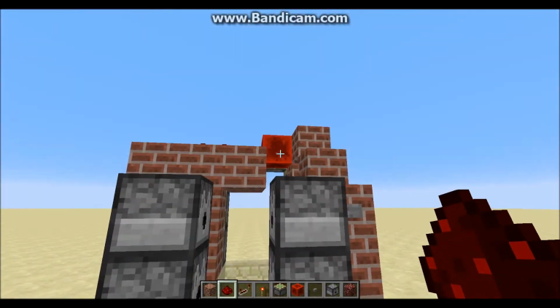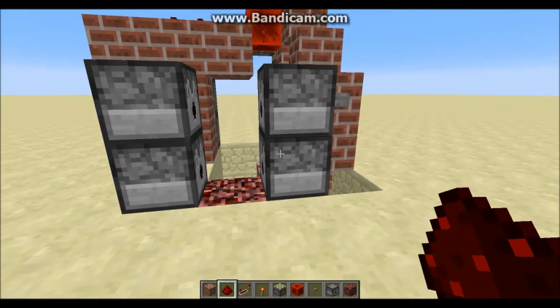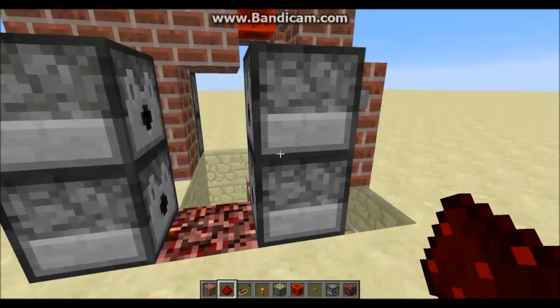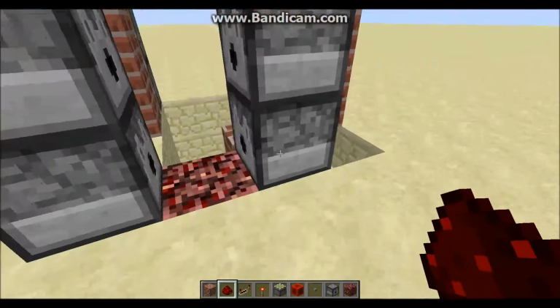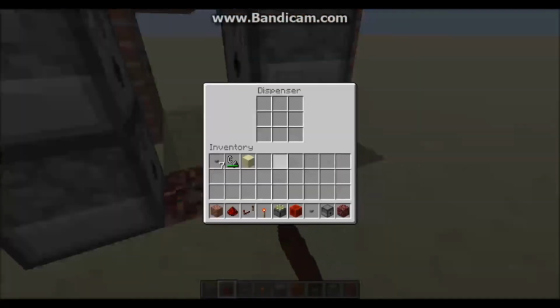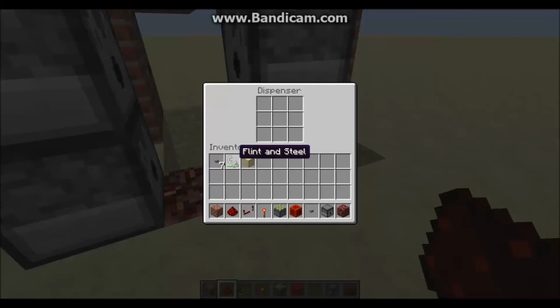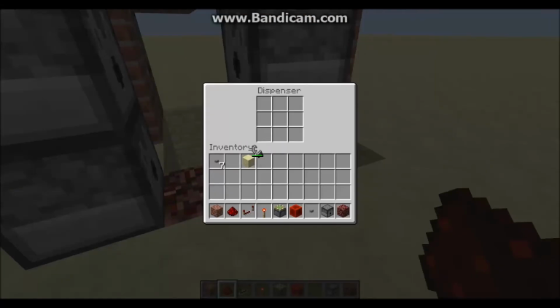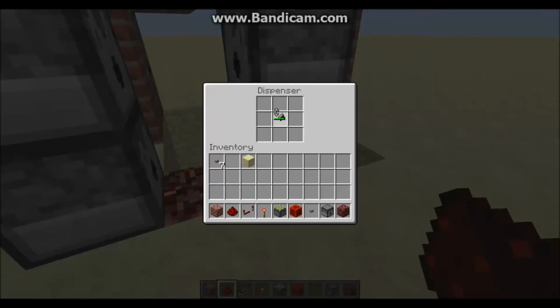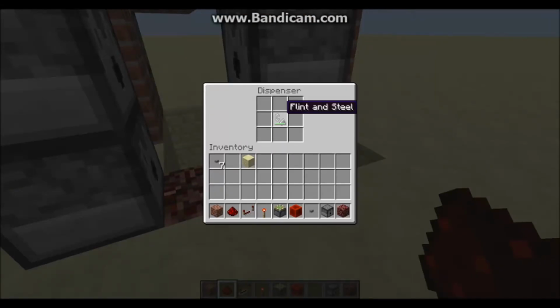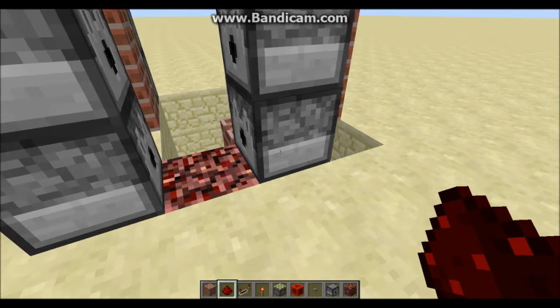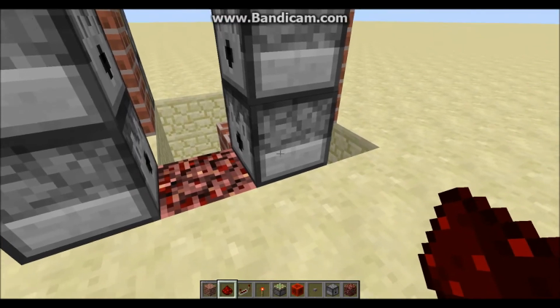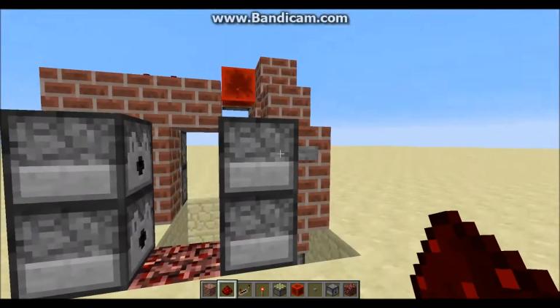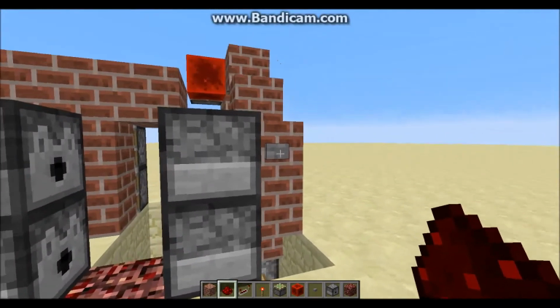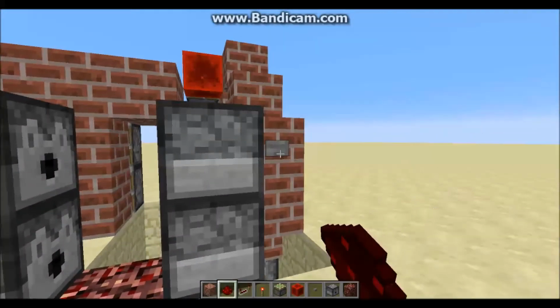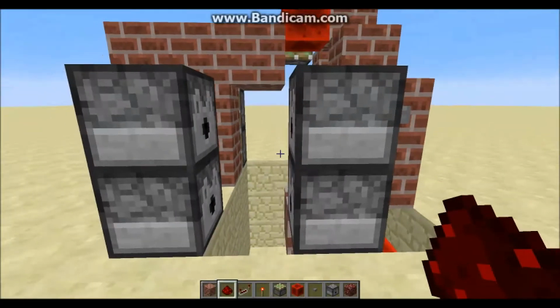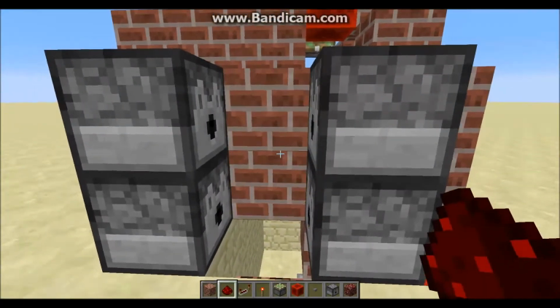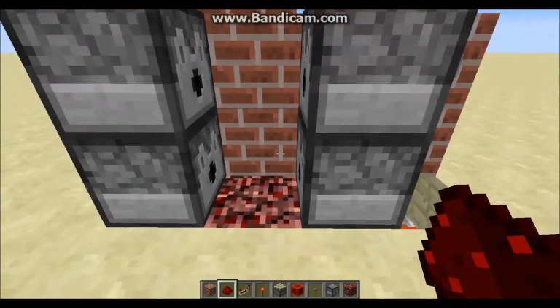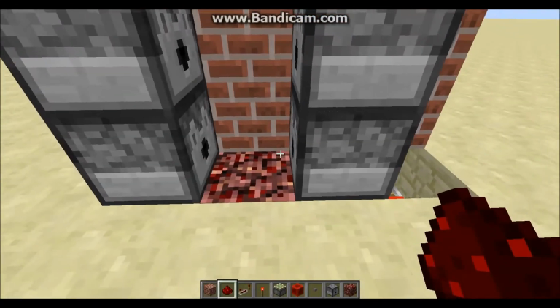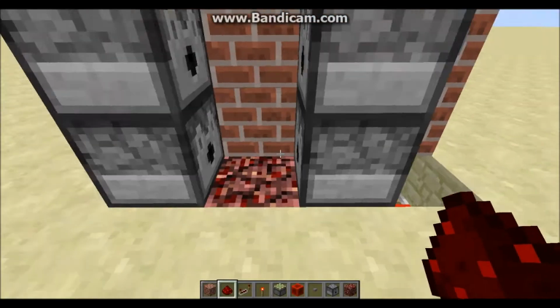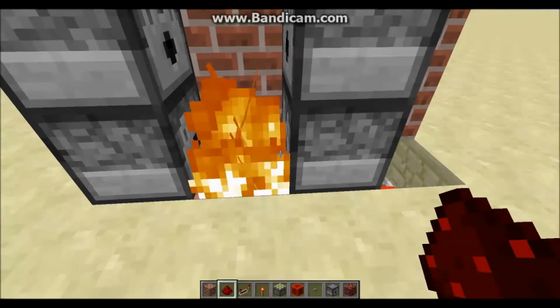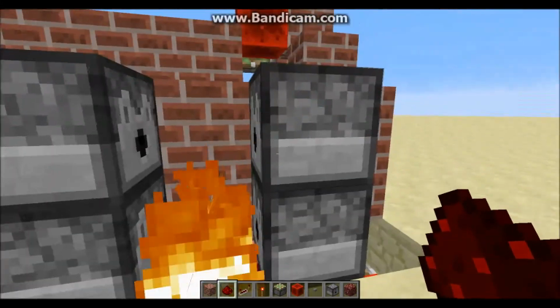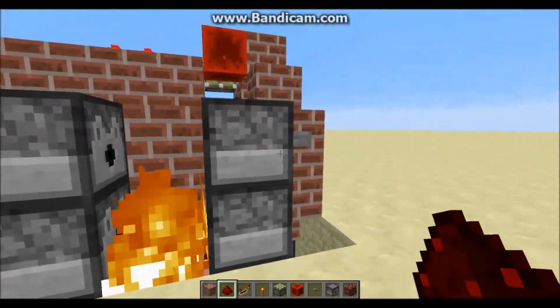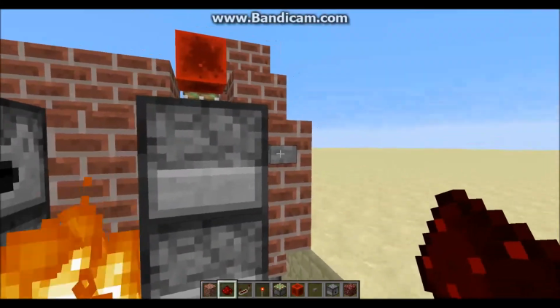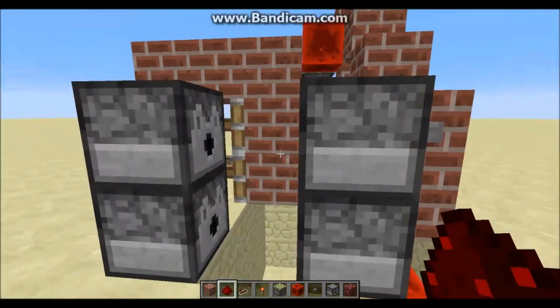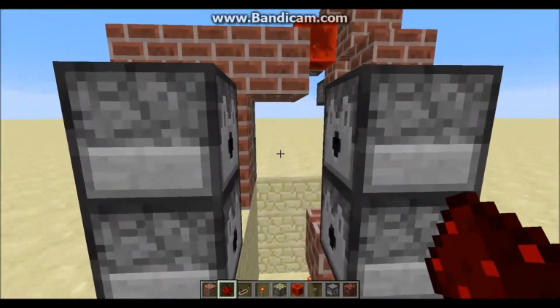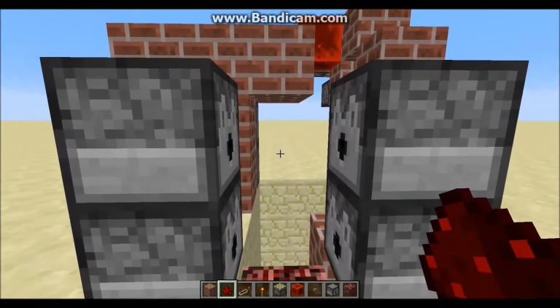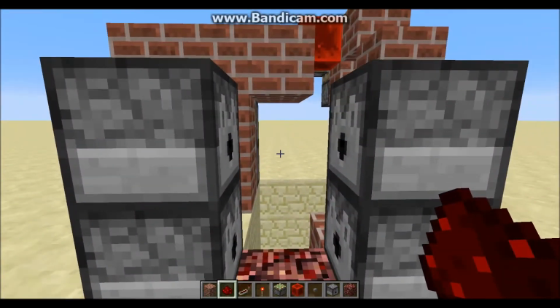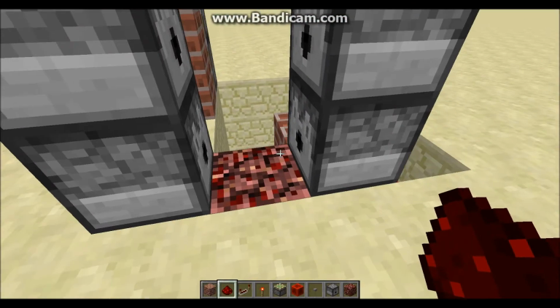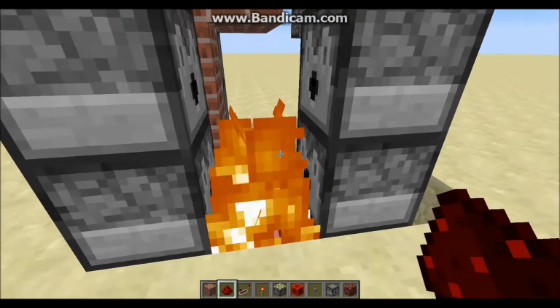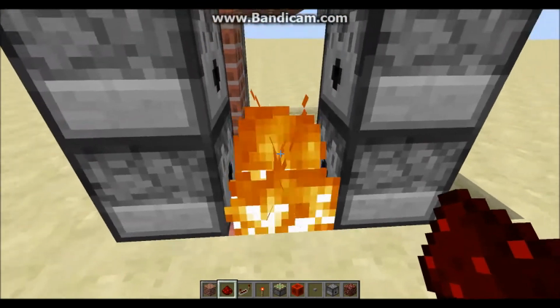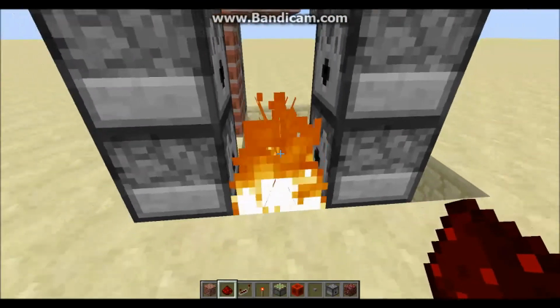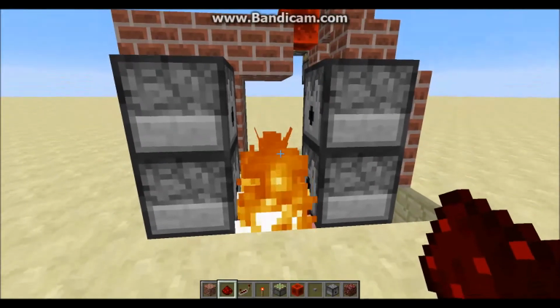Now the last and final thing you have to do is just place your flint and steel inside this bottom dispenser here. So if you press this button, the wall will close and the fire will light. And if you open it up, it will retract the wall back. After about five seconds, it will light the netherrack again.